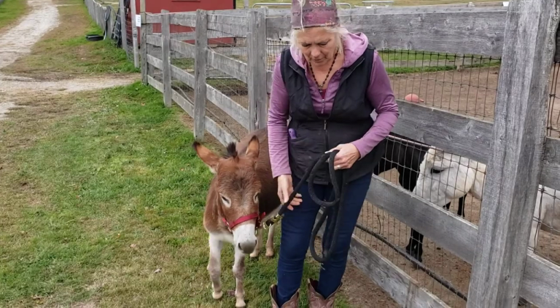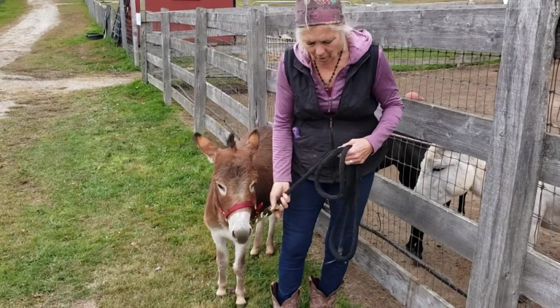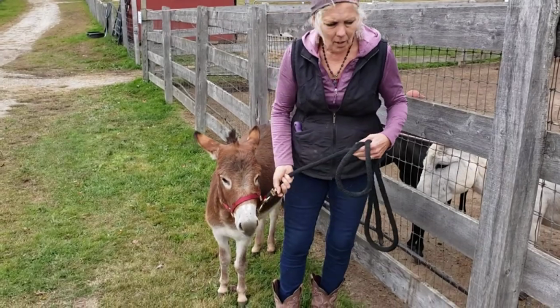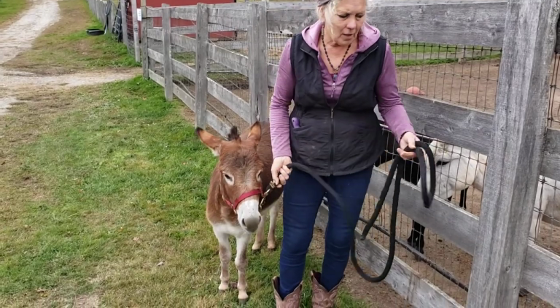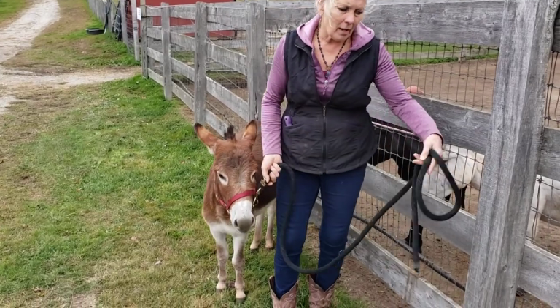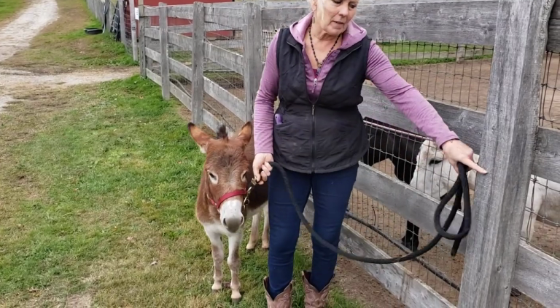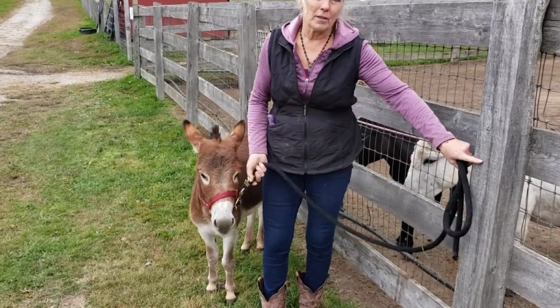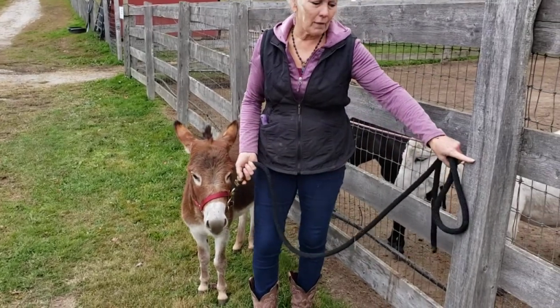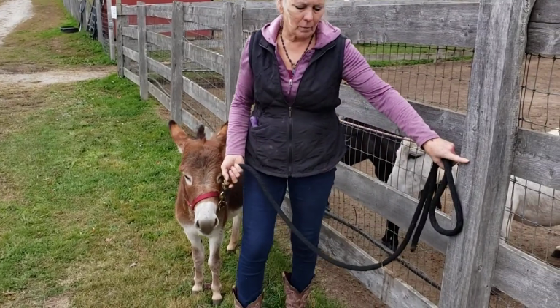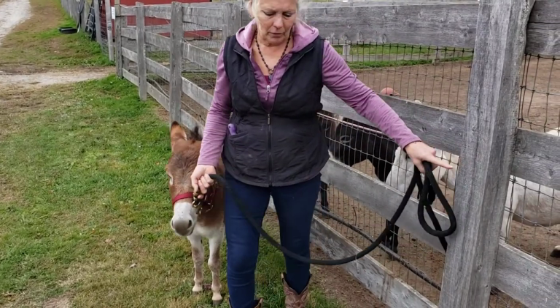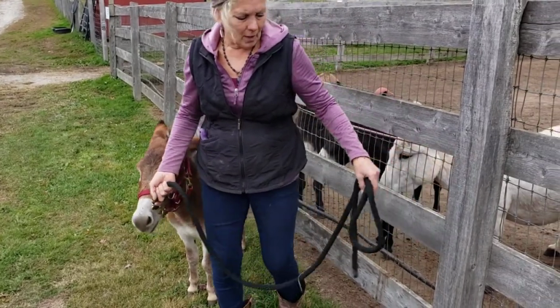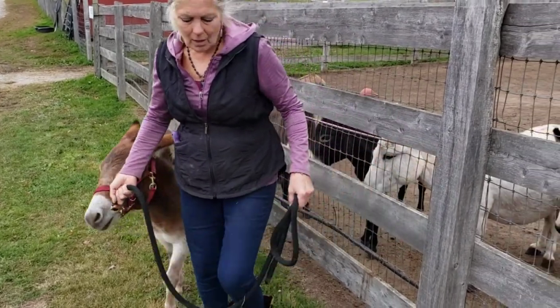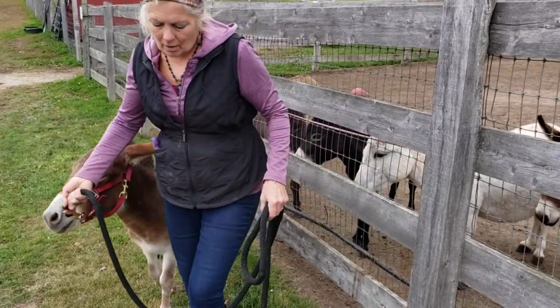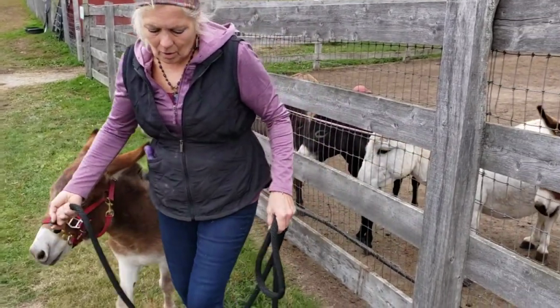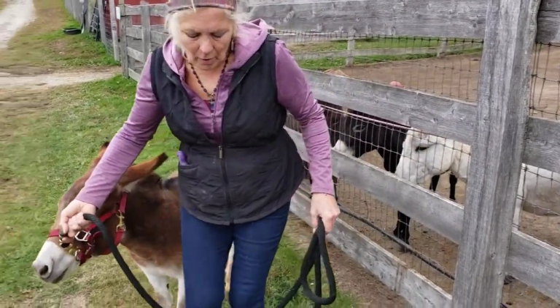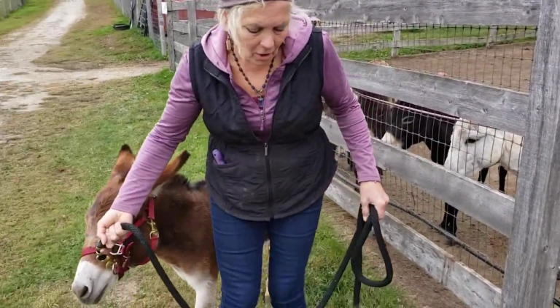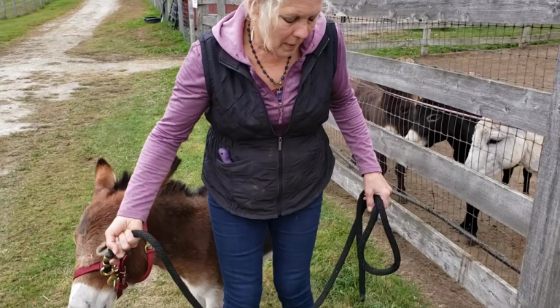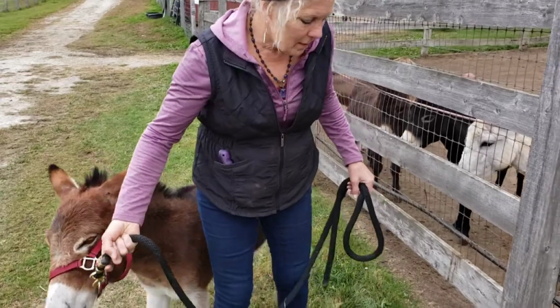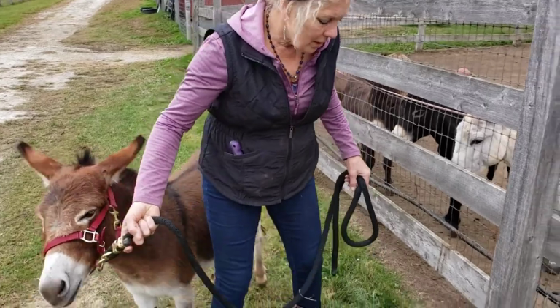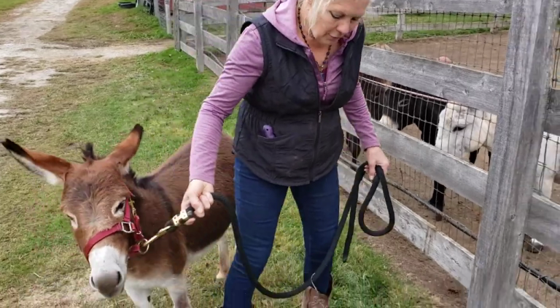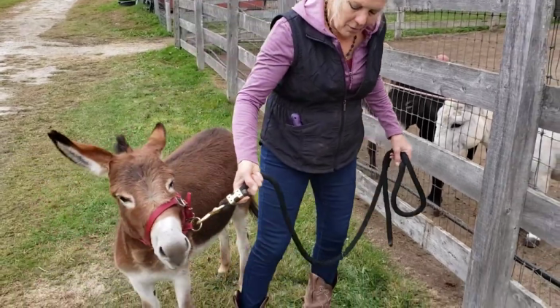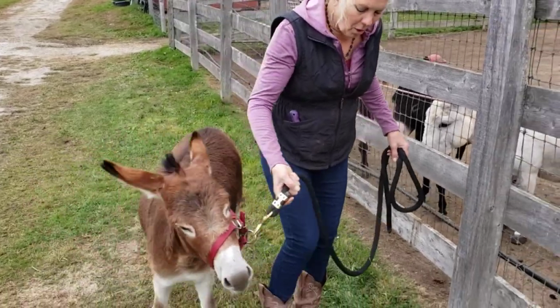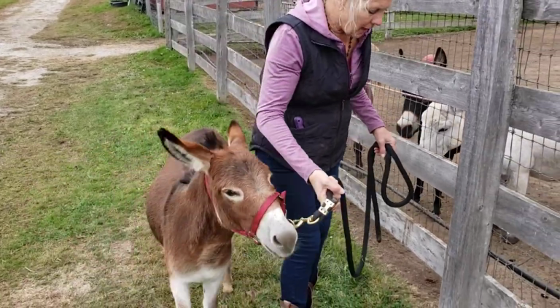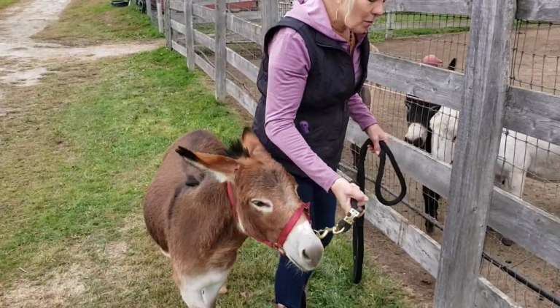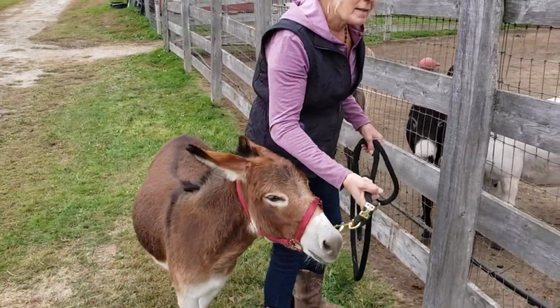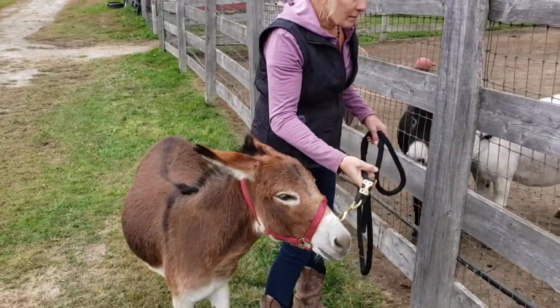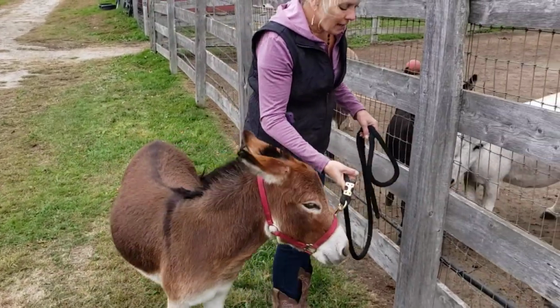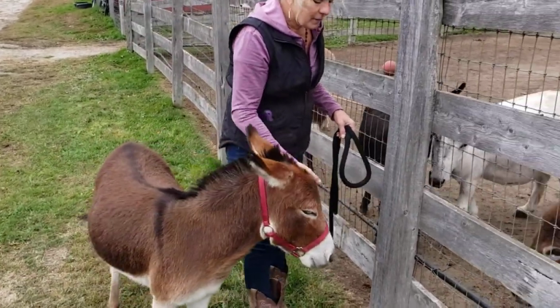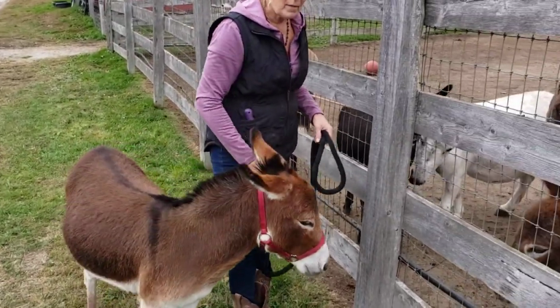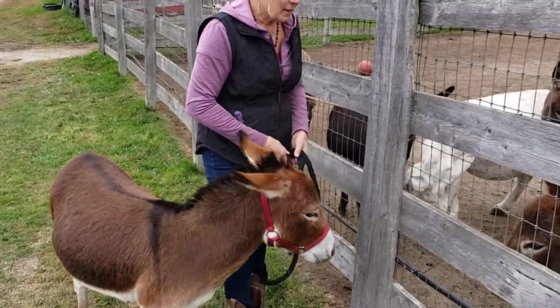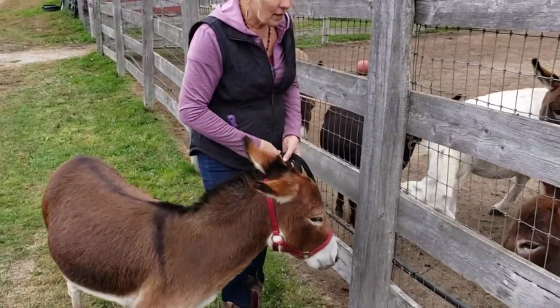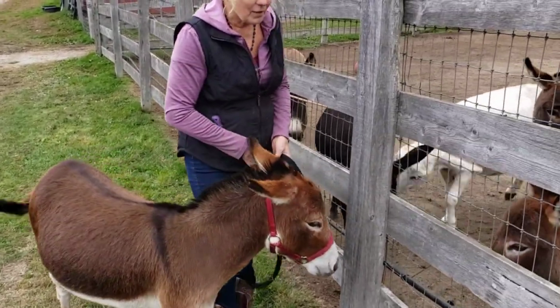So we're going to talk about tying to a fence post. When you're picking the donkey's feet or working on them, you want them tied up to something very sturdy.